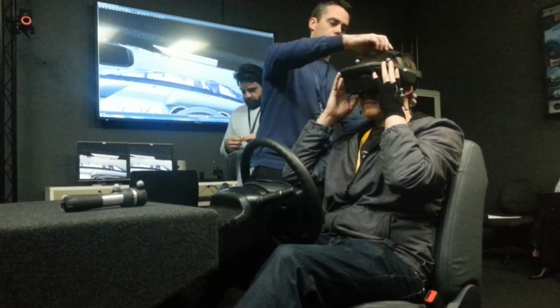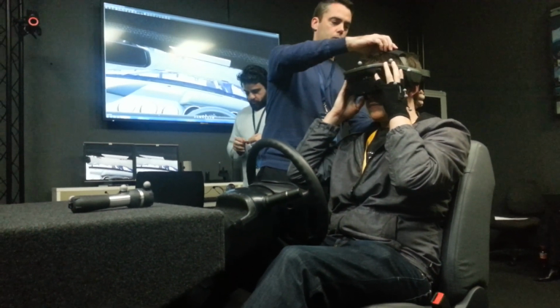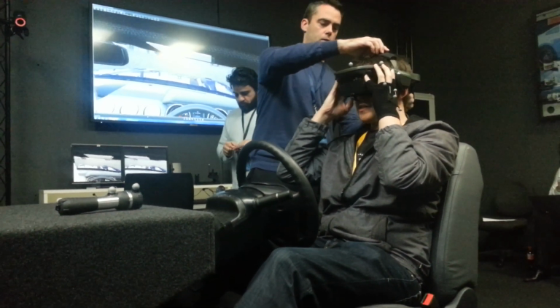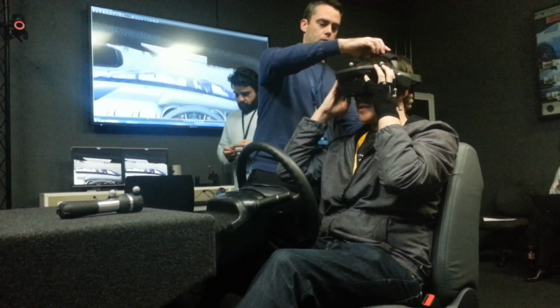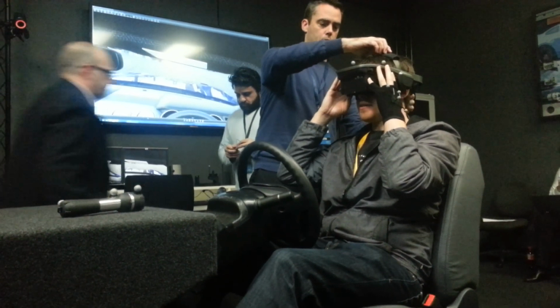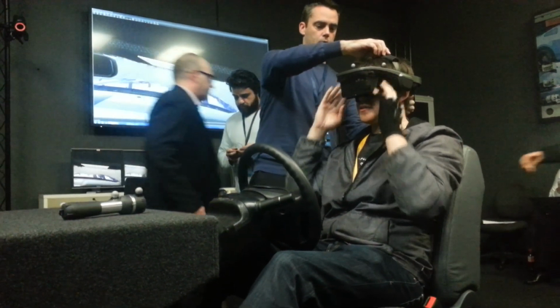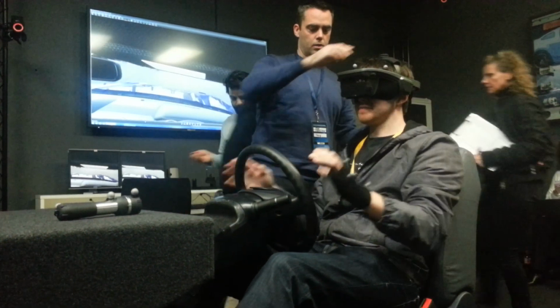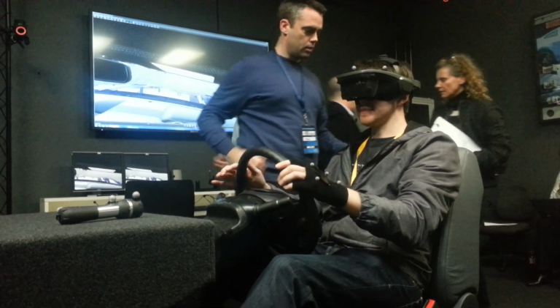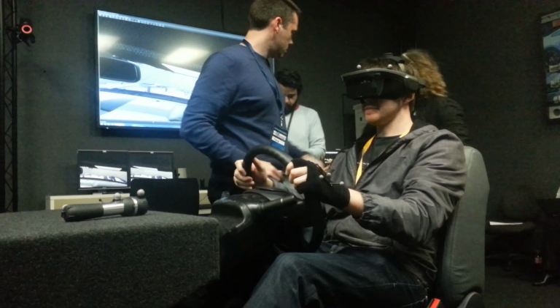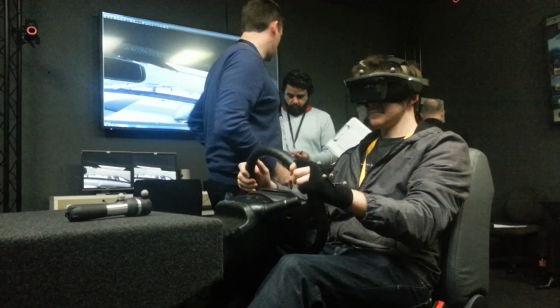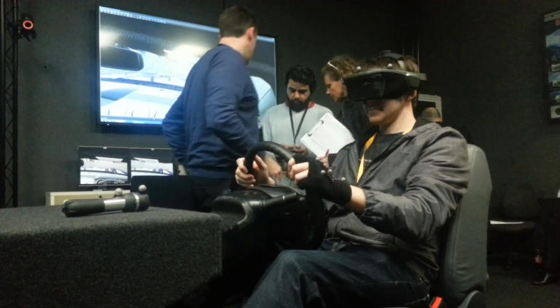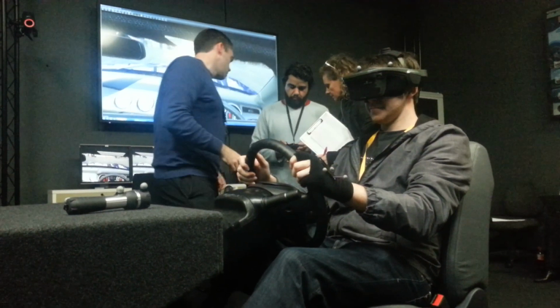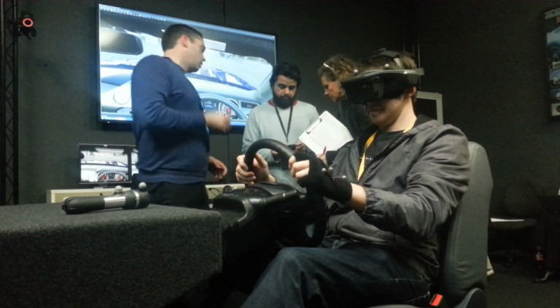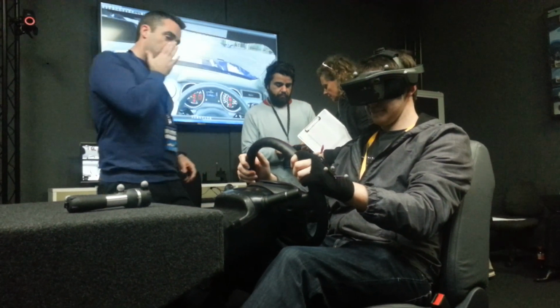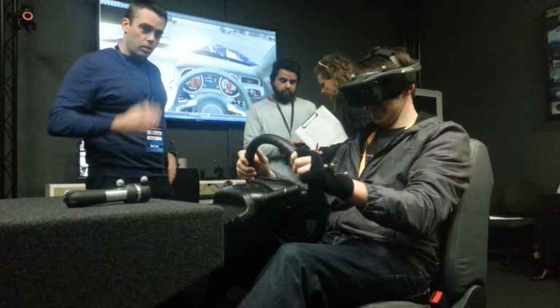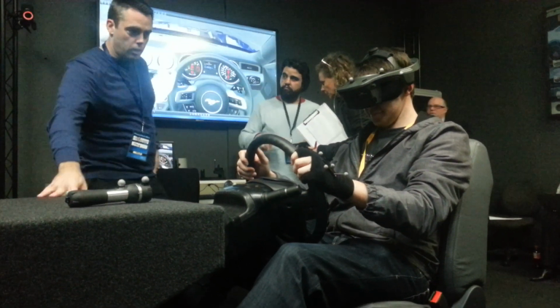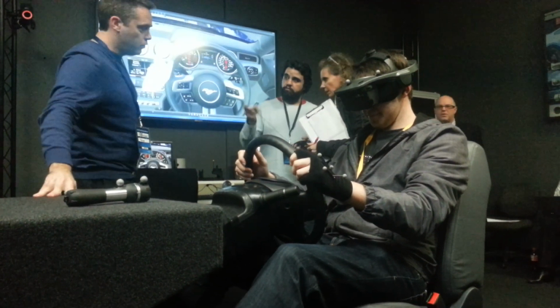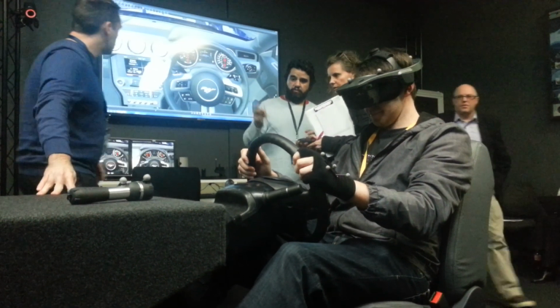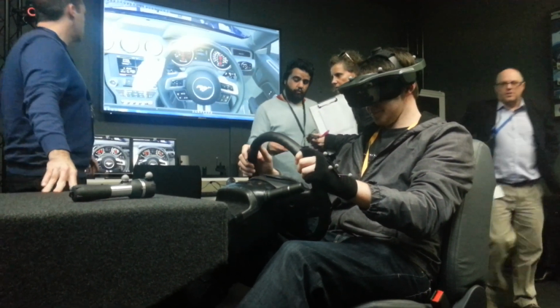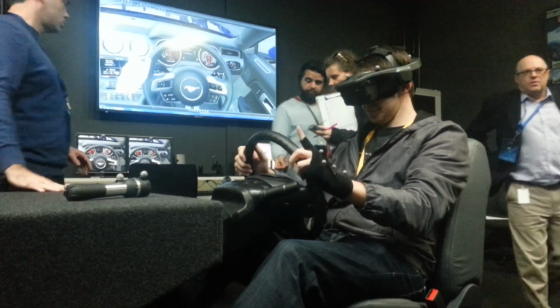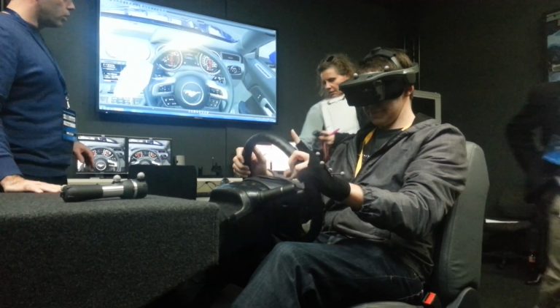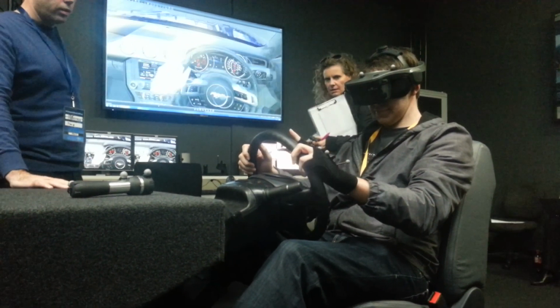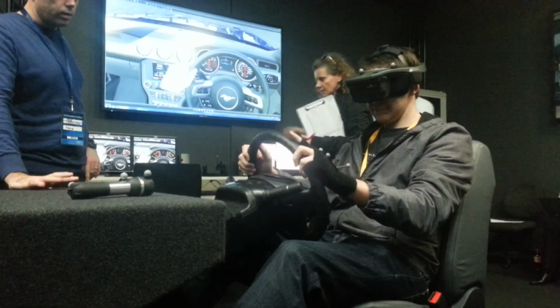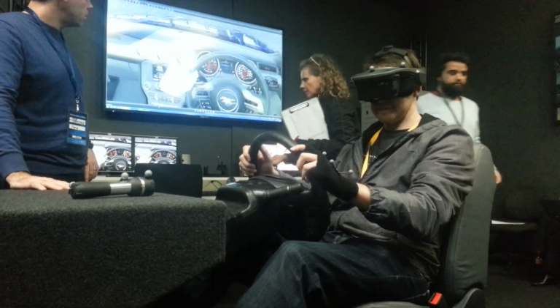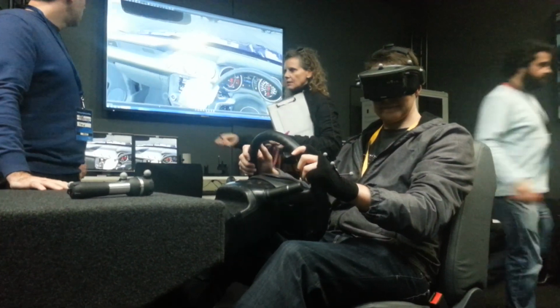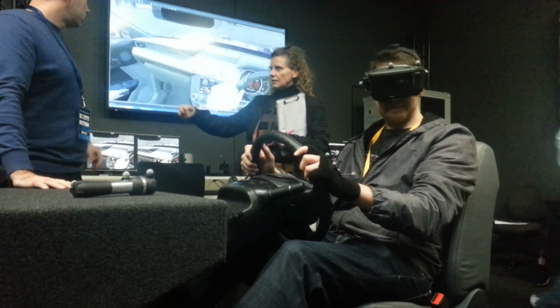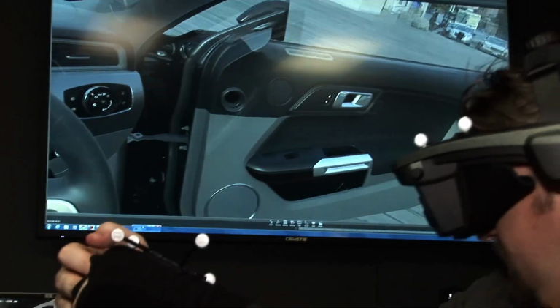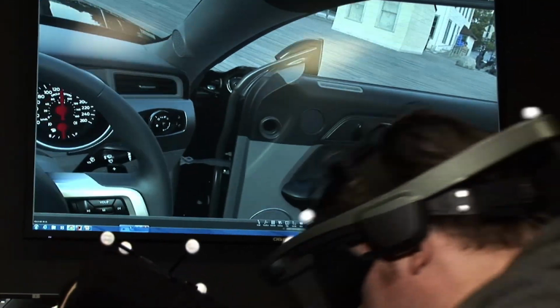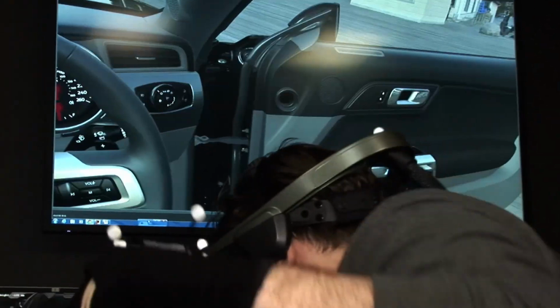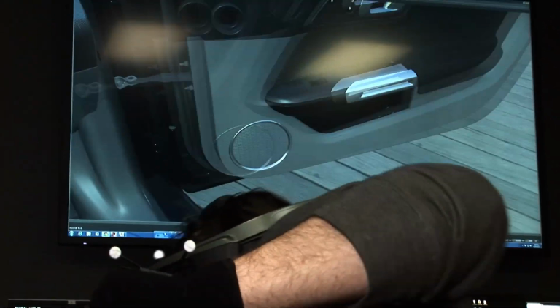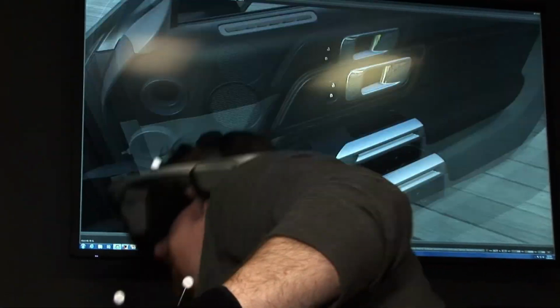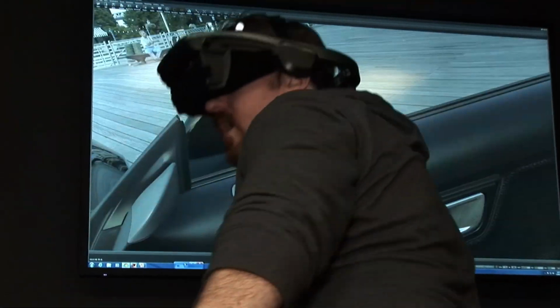Ford's design team uses the 5Lab as a very early step in prototyping, before any physical or clay models are made. It gives them a chance to put each vehicle in a number of different environments, and test out different ideas in terms of engineering or fit and finish, without any waste.